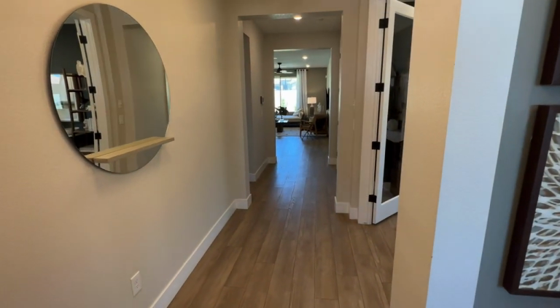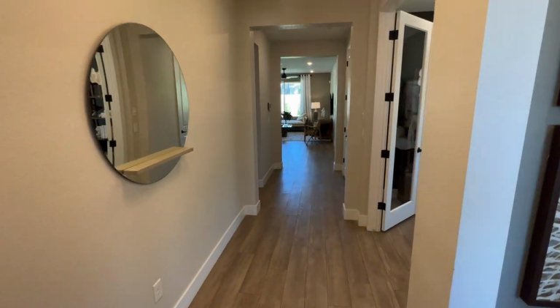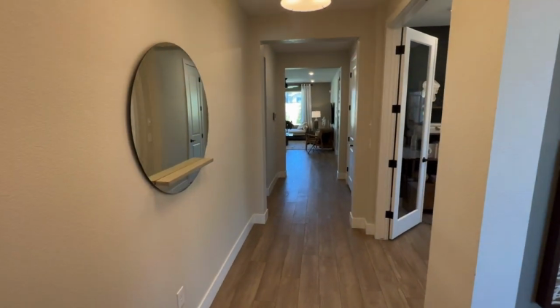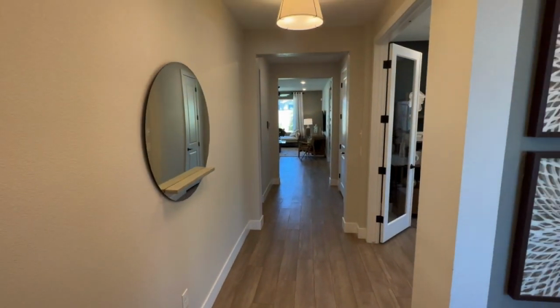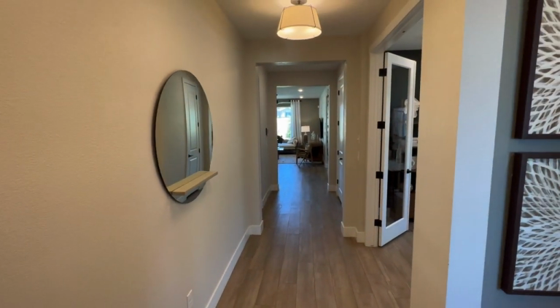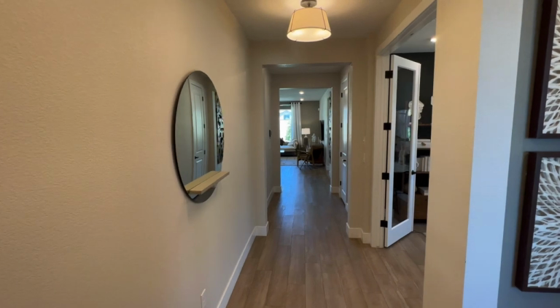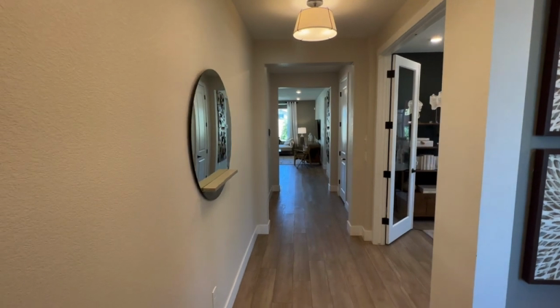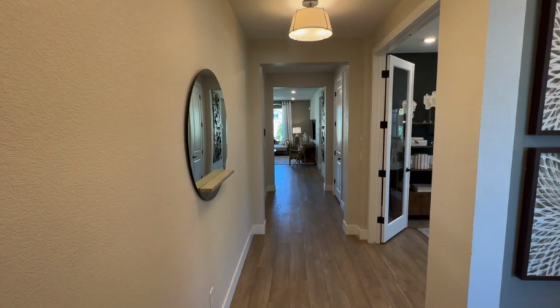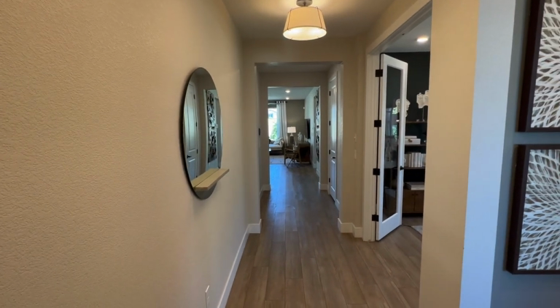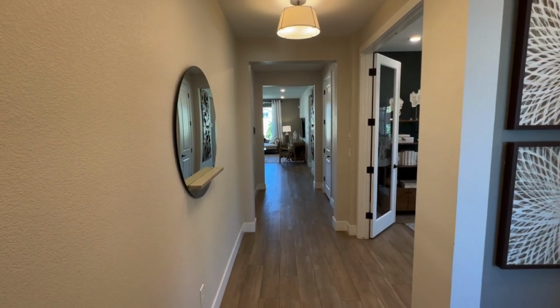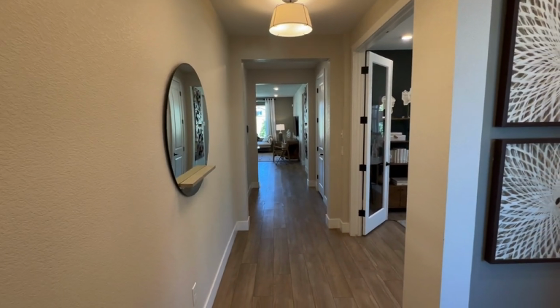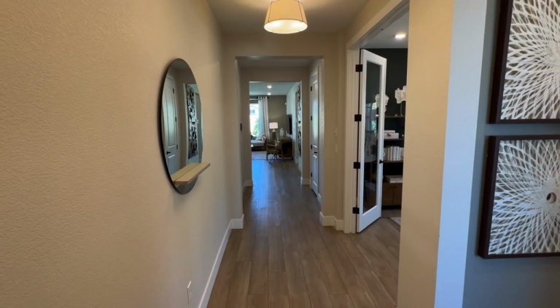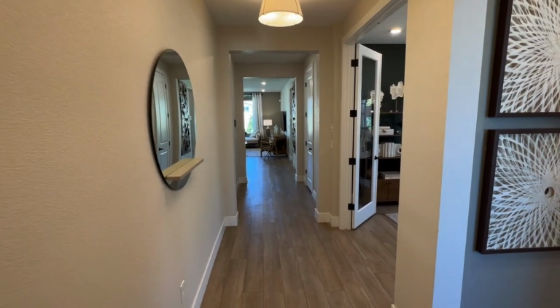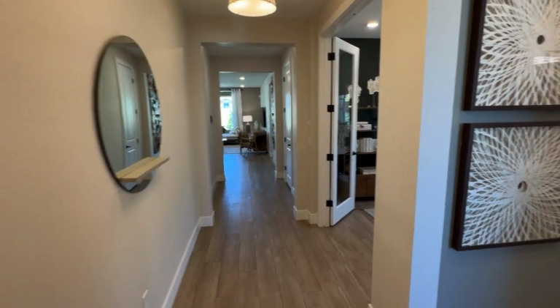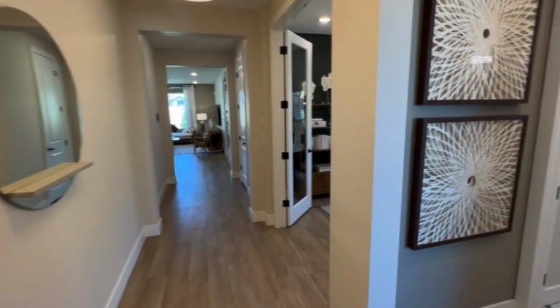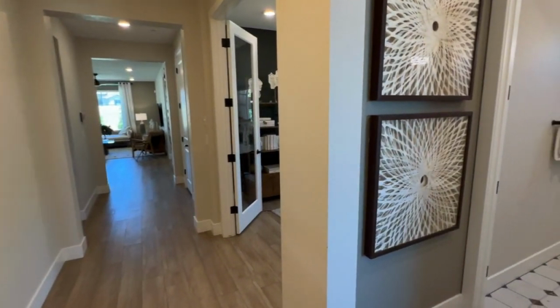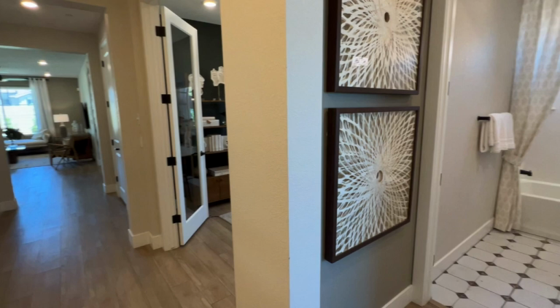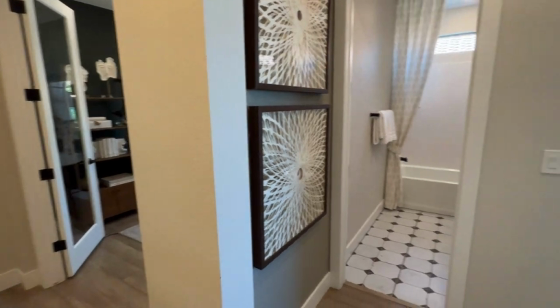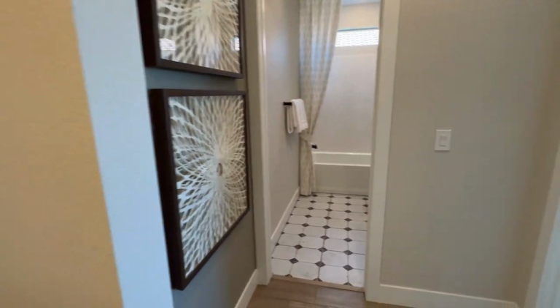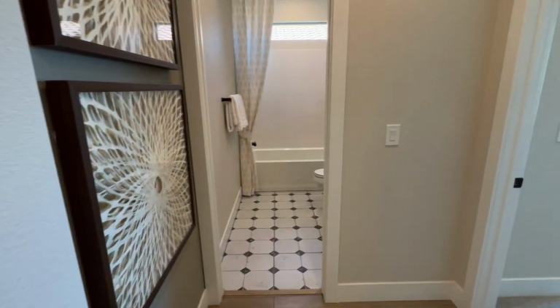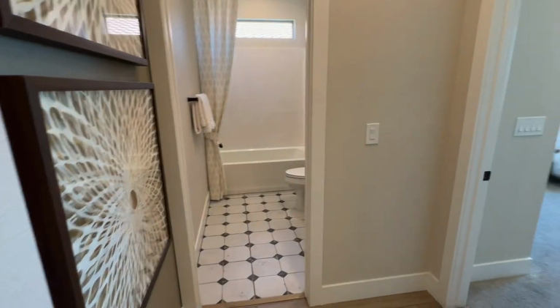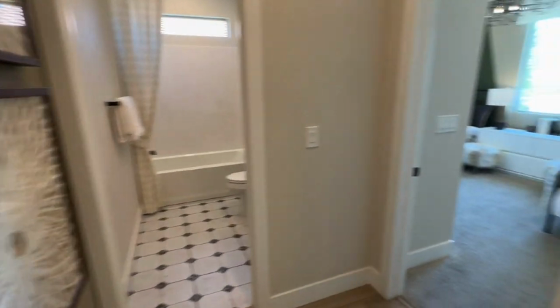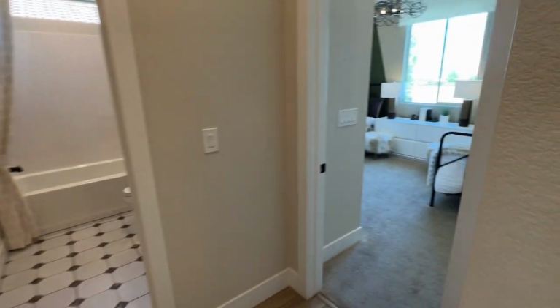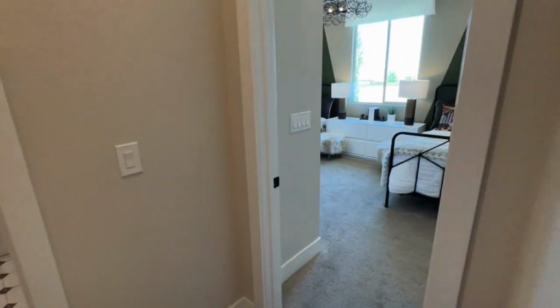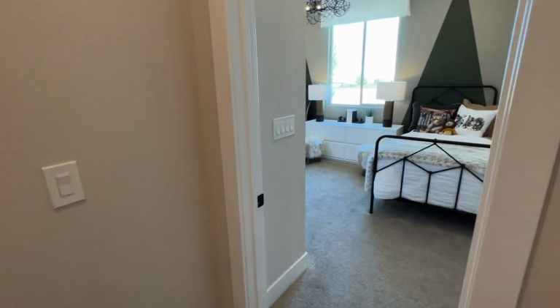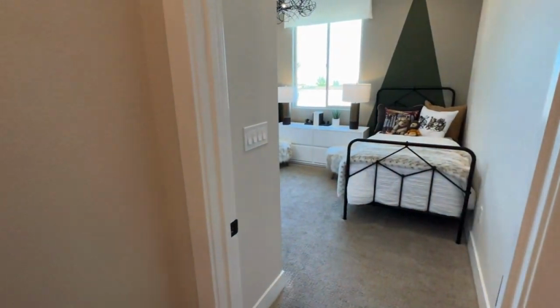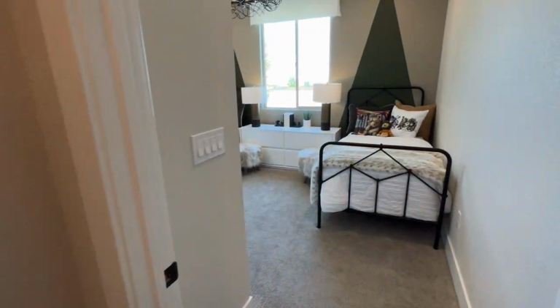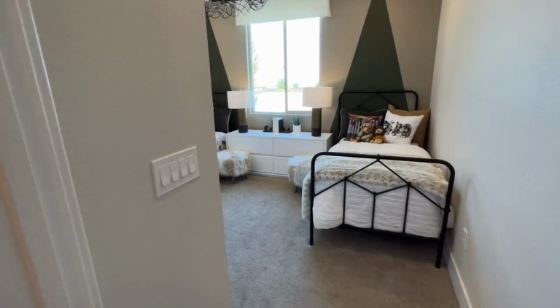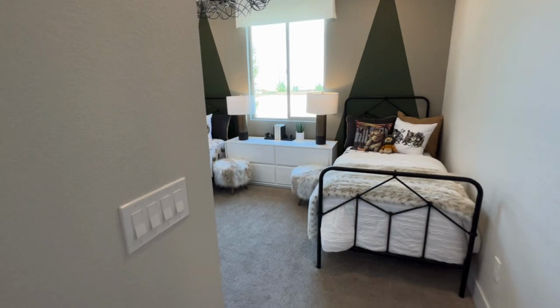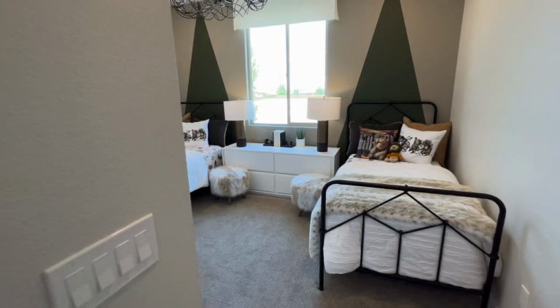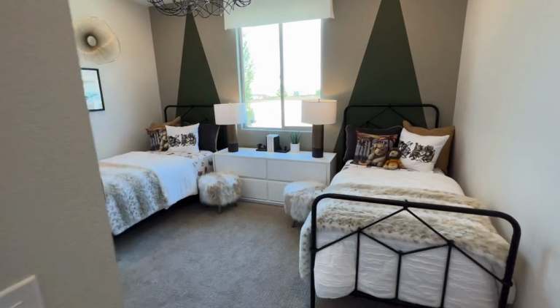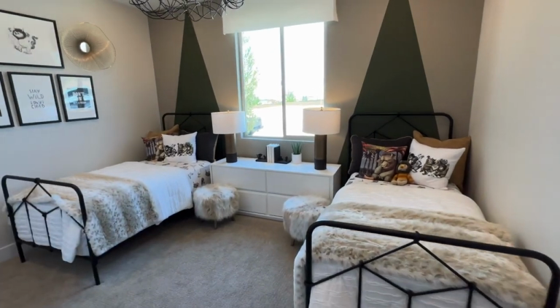As soon as you walk in you'll notice it has nine-foot ceilings. Here to the right we have bedroom number one — that window in the front of the house is the one you see there.